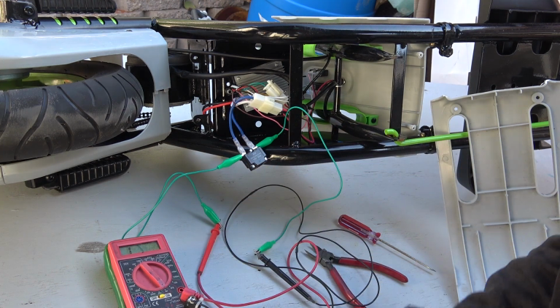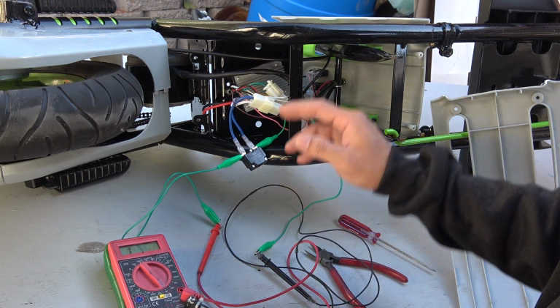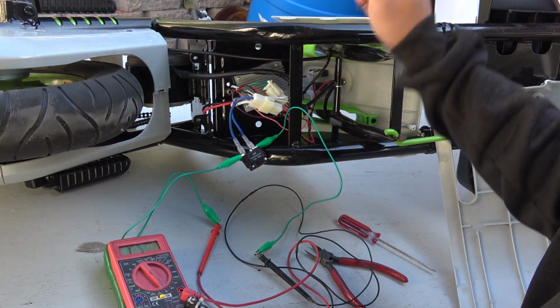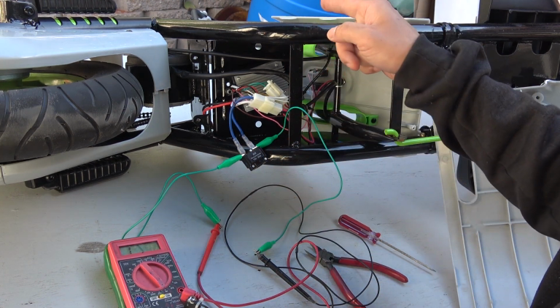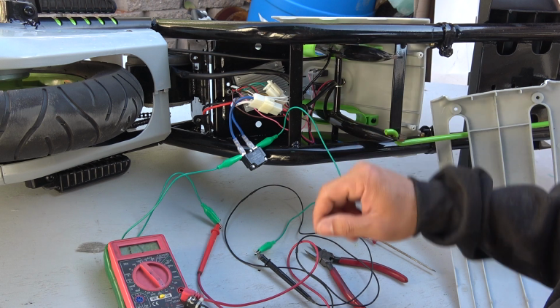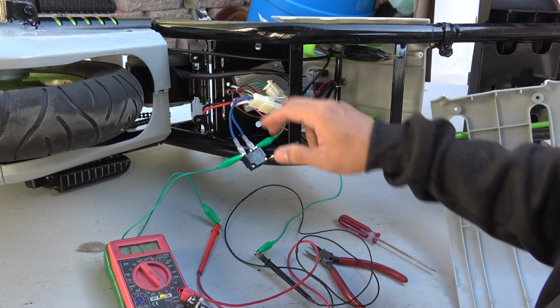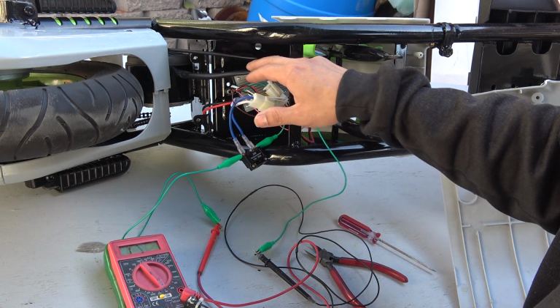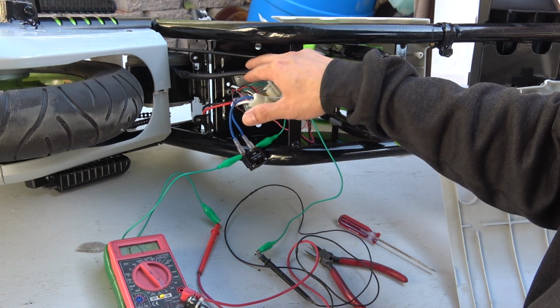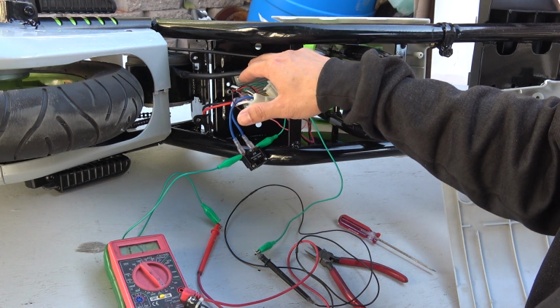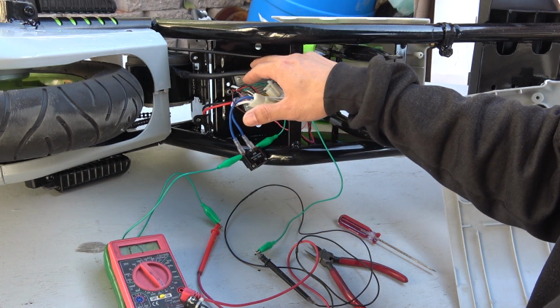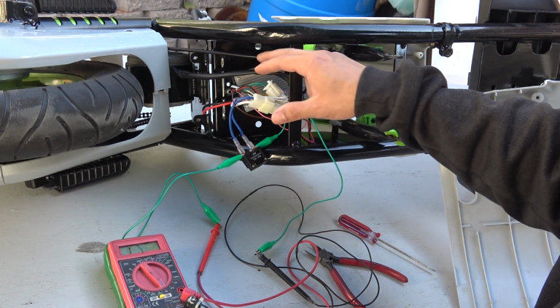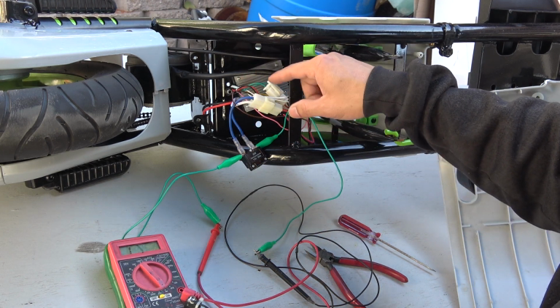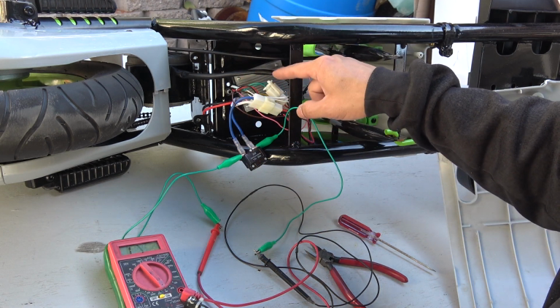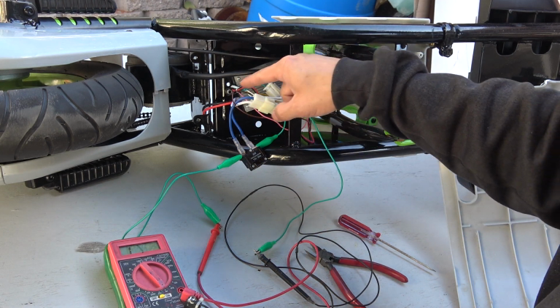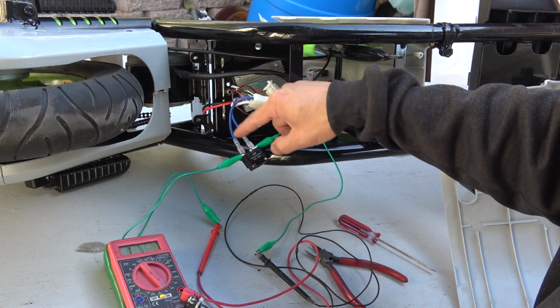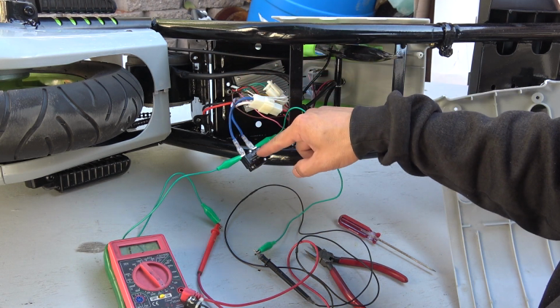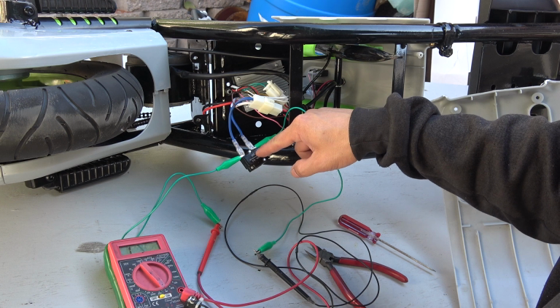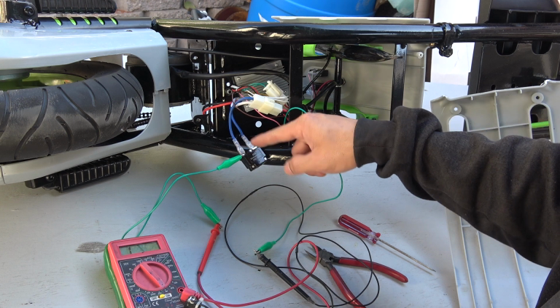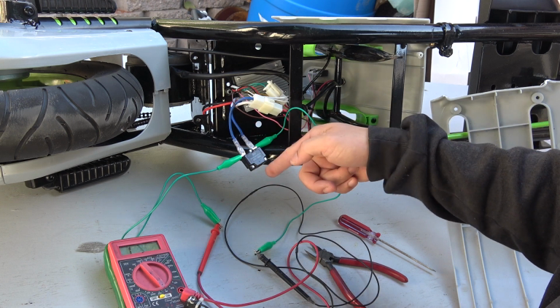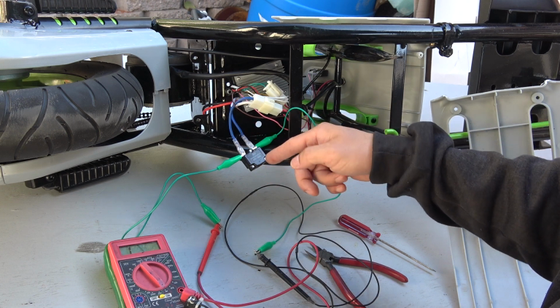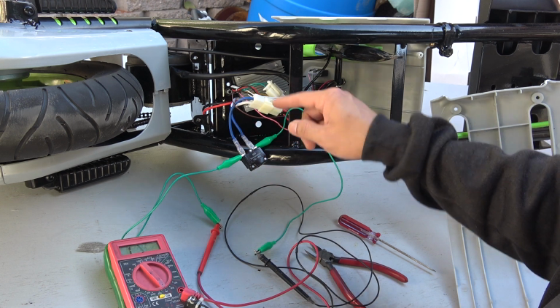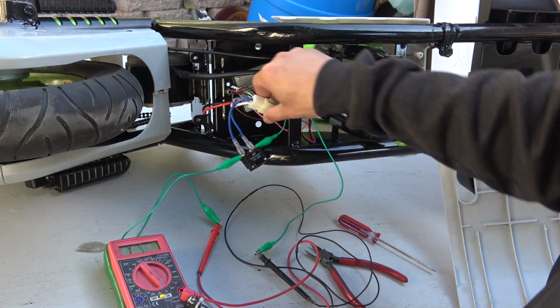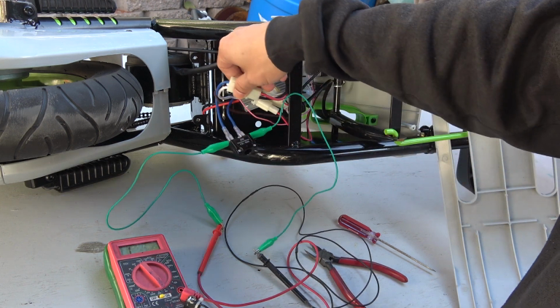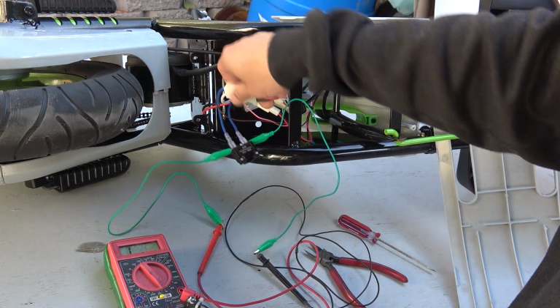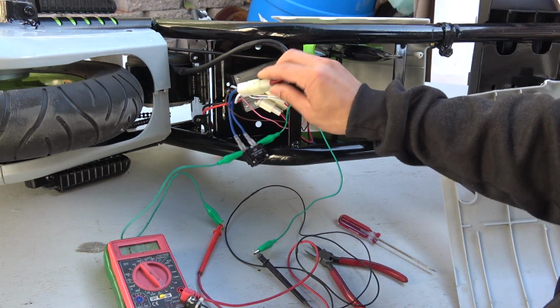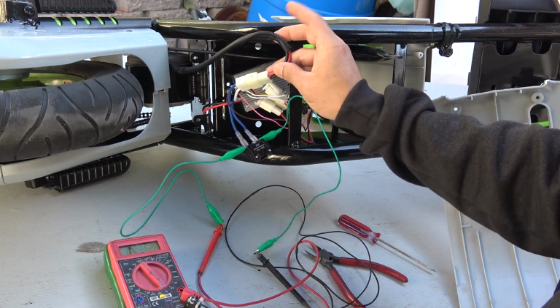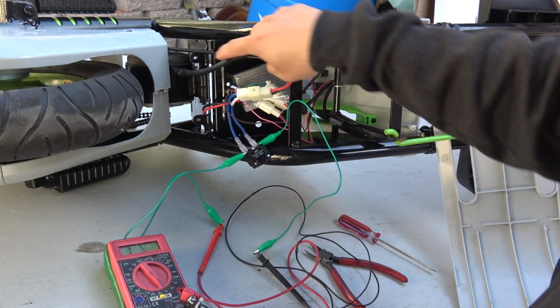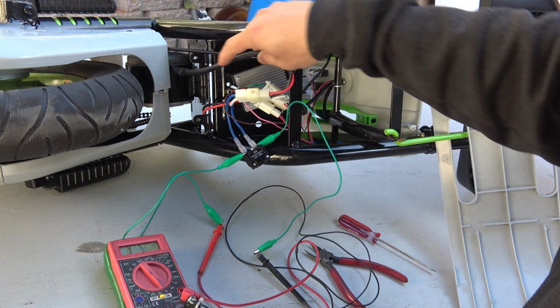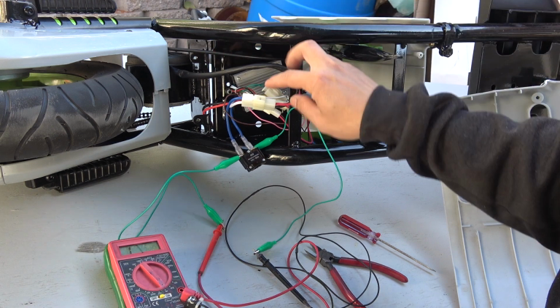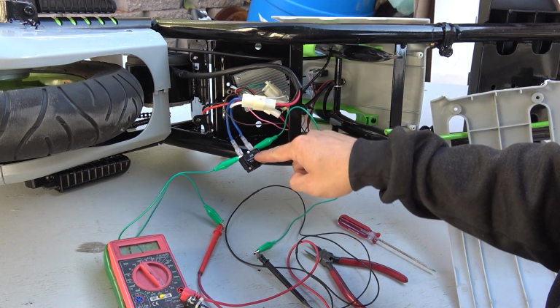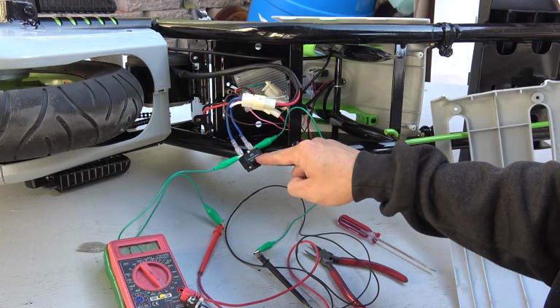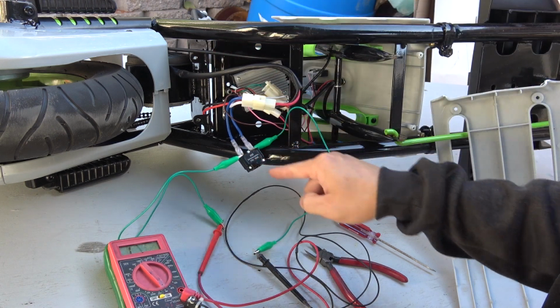And that's why when I press on the power button, I hear the relay click, but the power only goes up to the fuse and it's cut. There's no power going to the motor. So this is the wire that goes to the motor, but the power is cut right here.